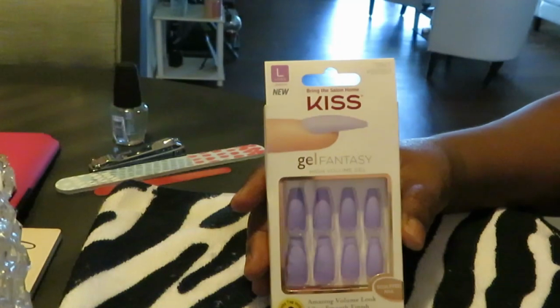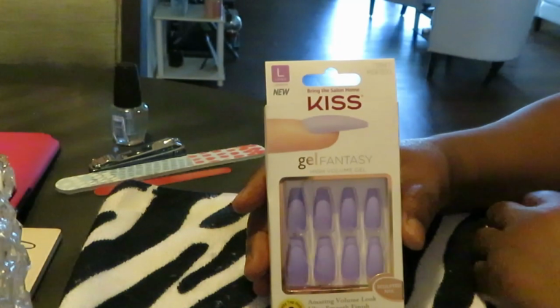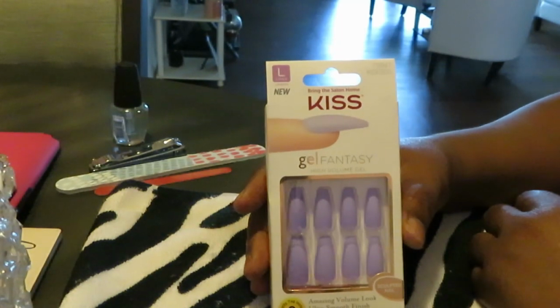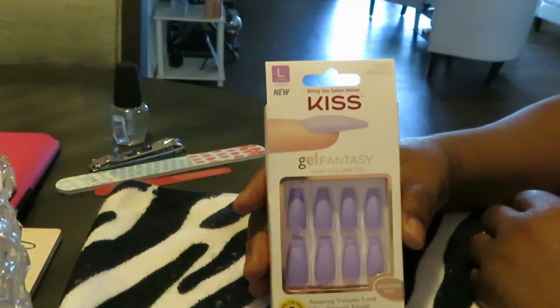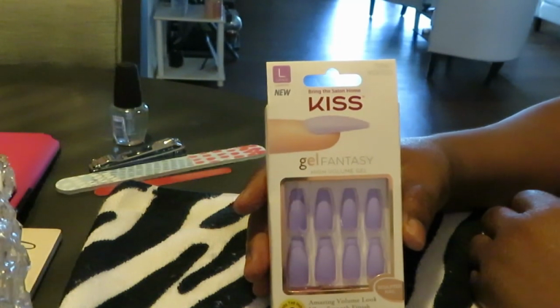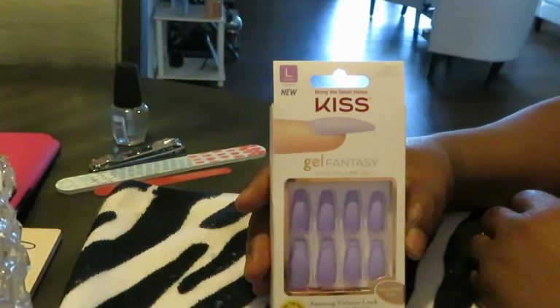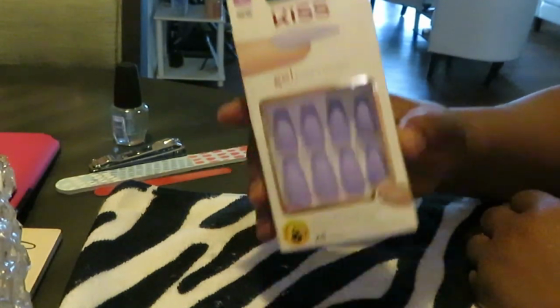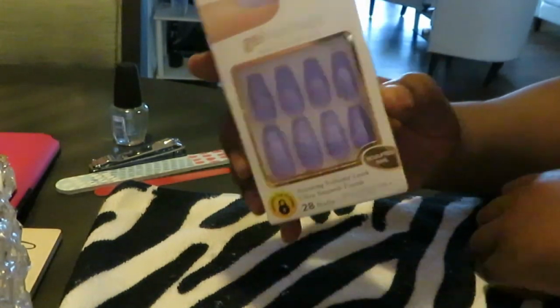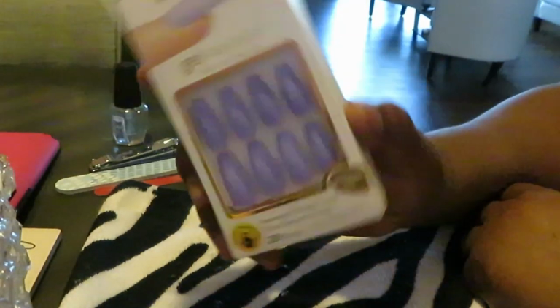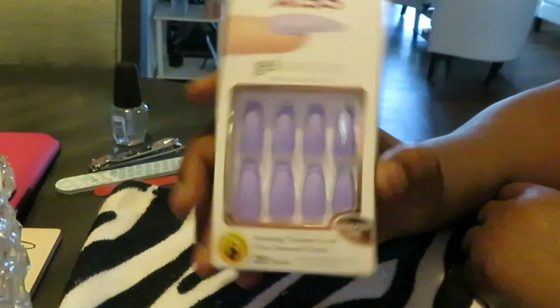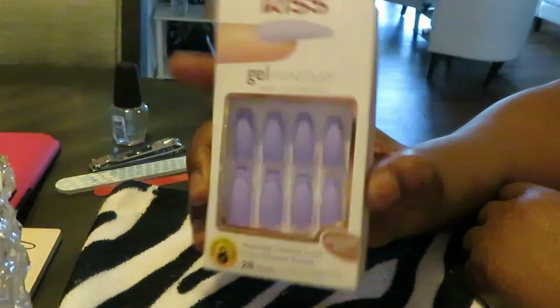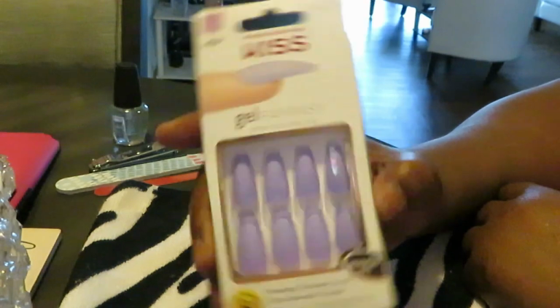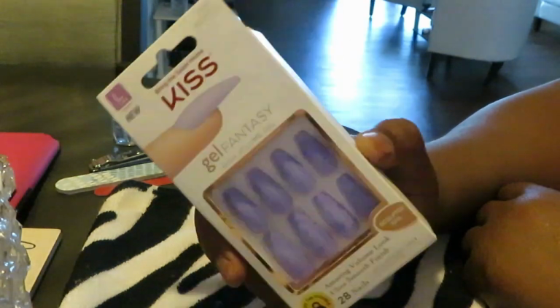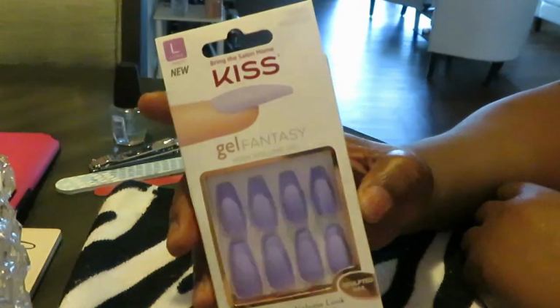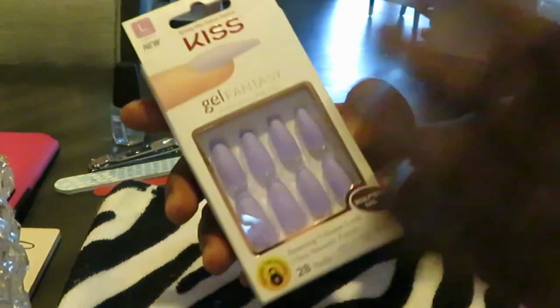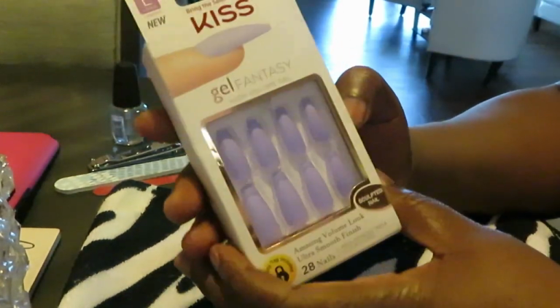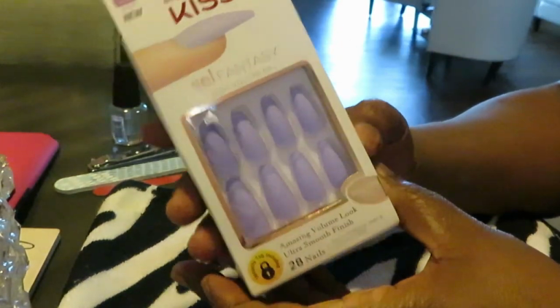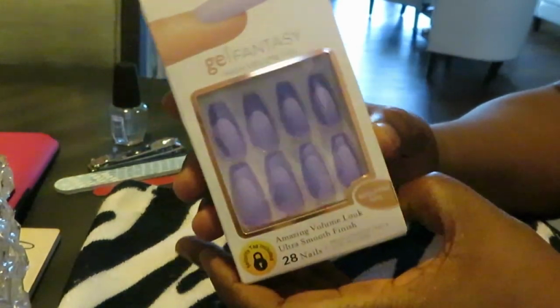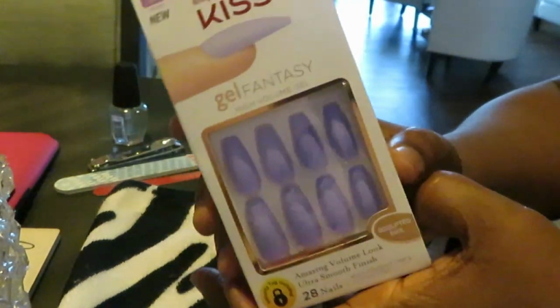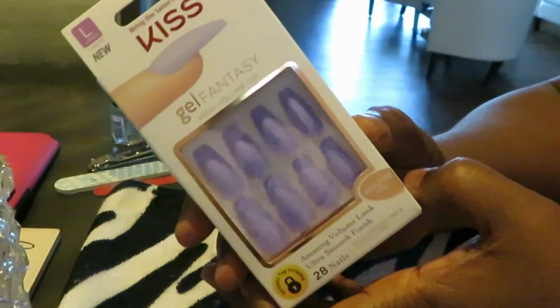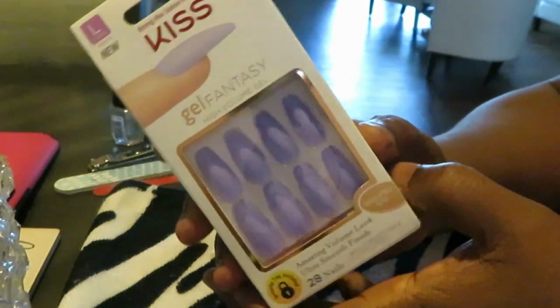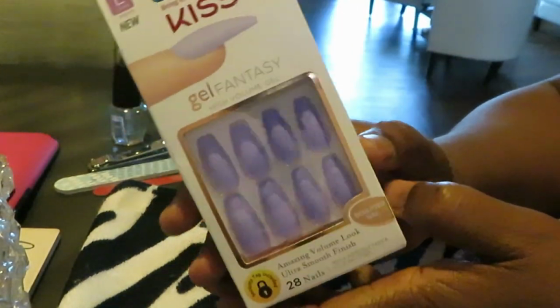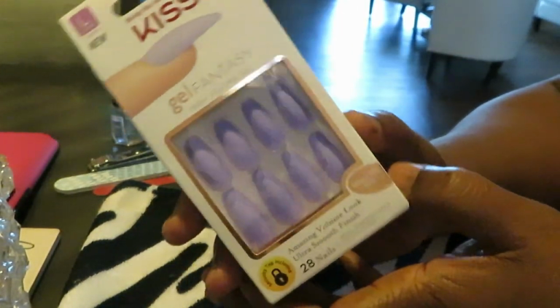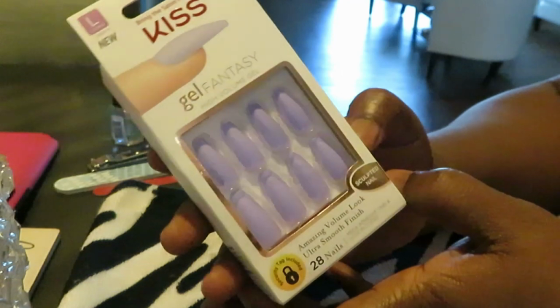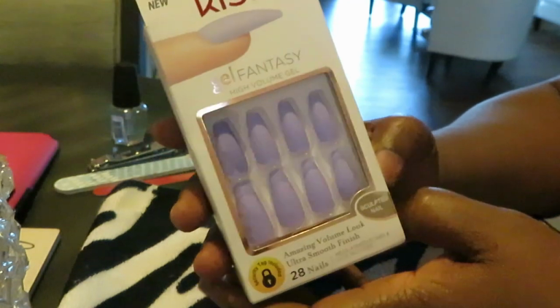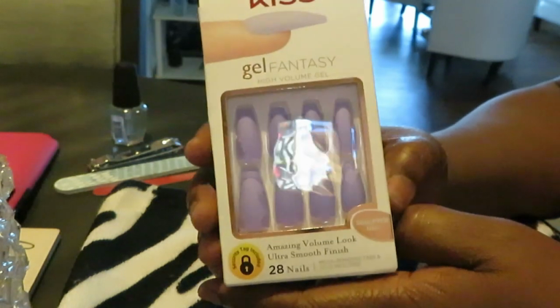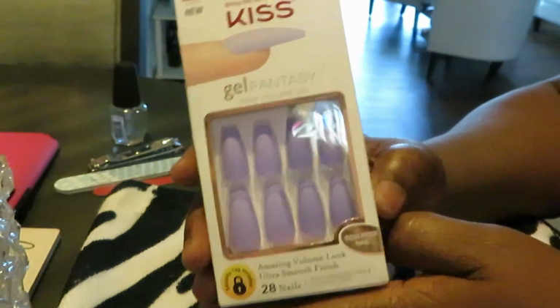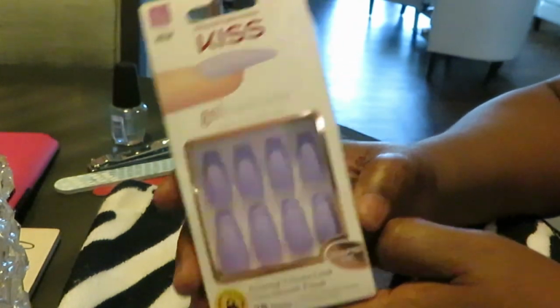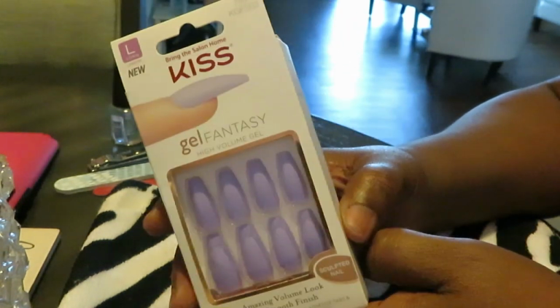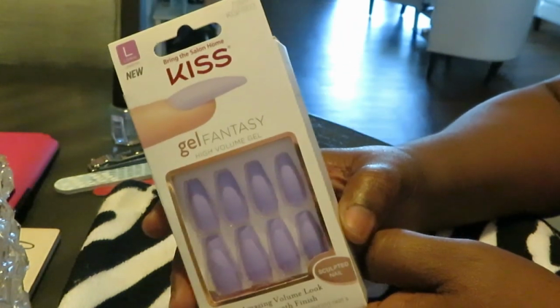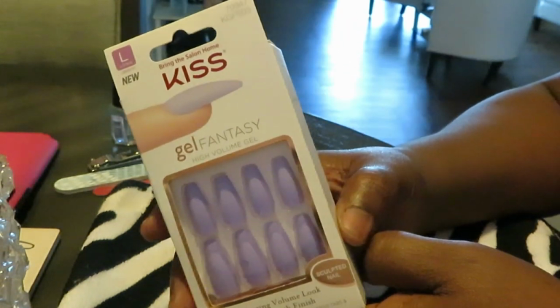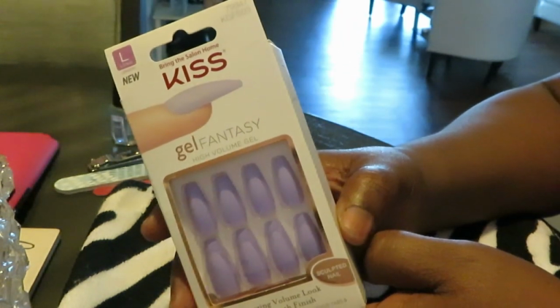Hey guys, it's Arika Misha and you guys know what I am doing today. I am doing my nails as usual and today I have this really nice, pretty, soft pink. I love pink so much.